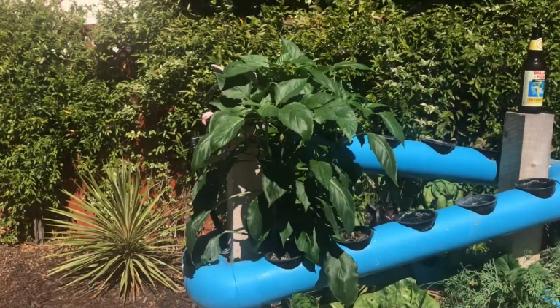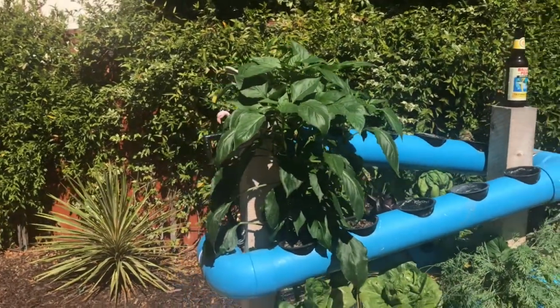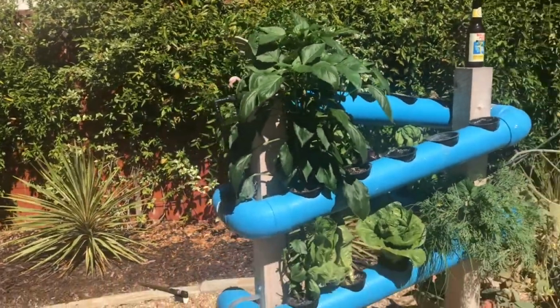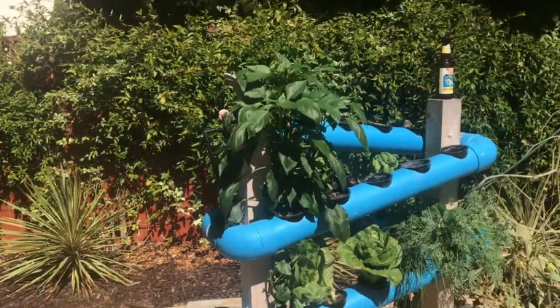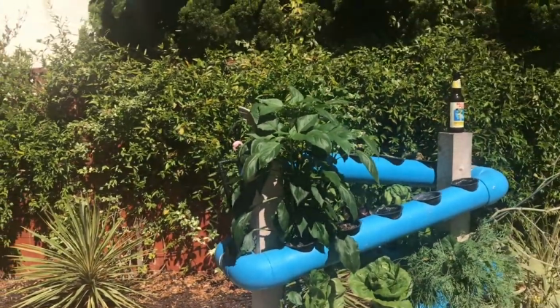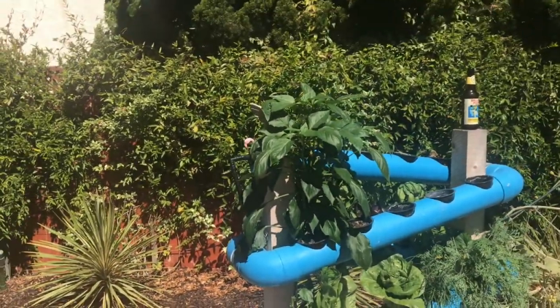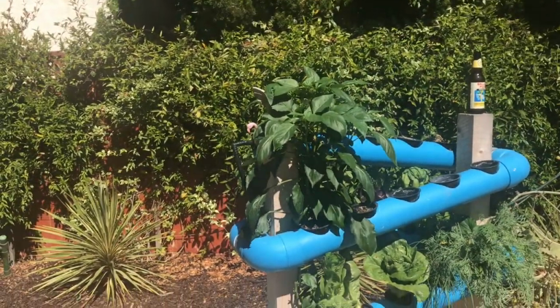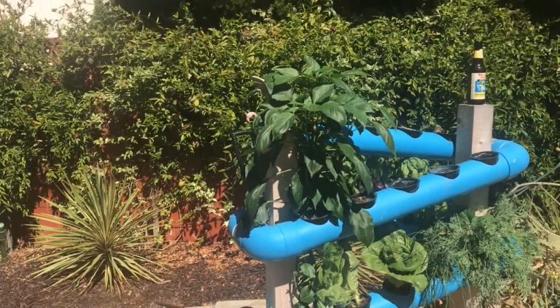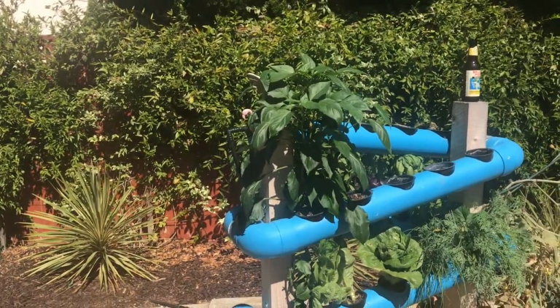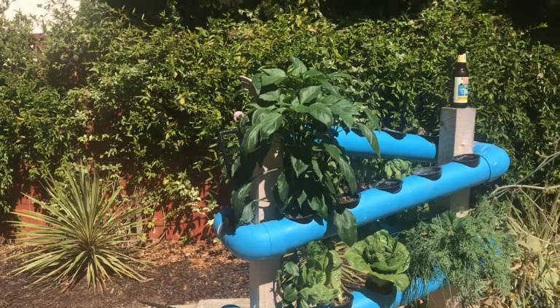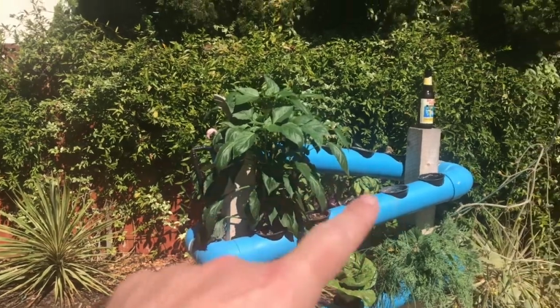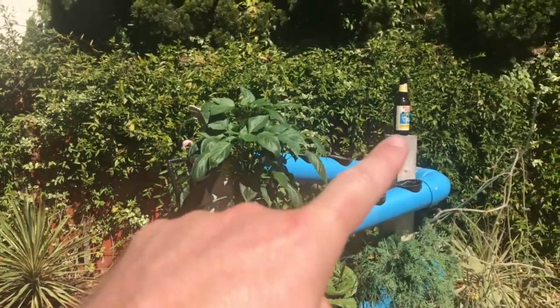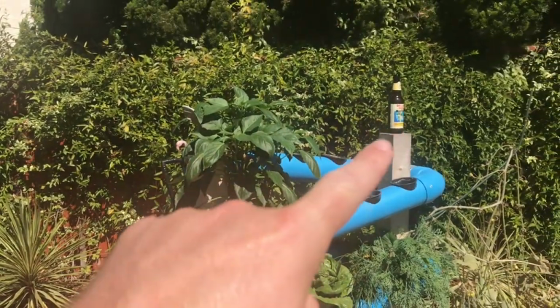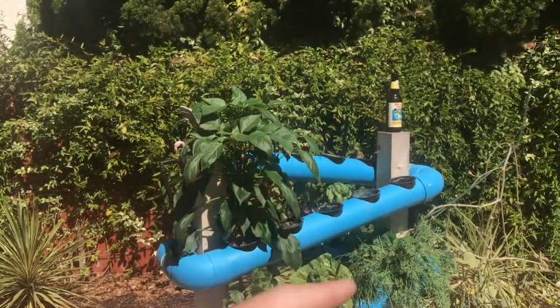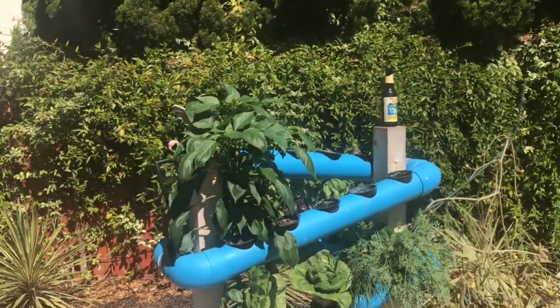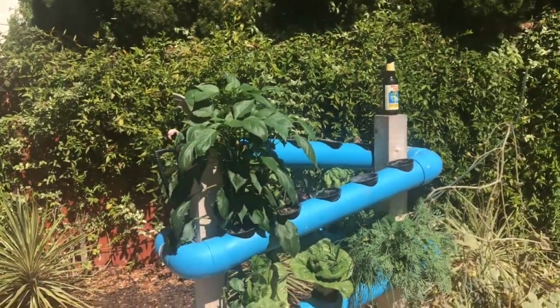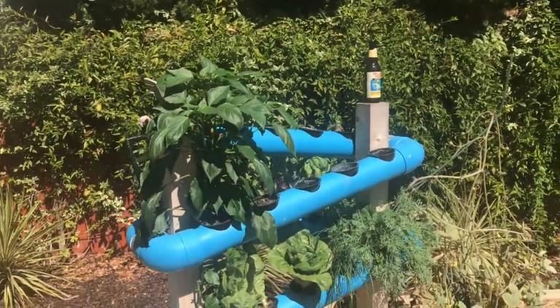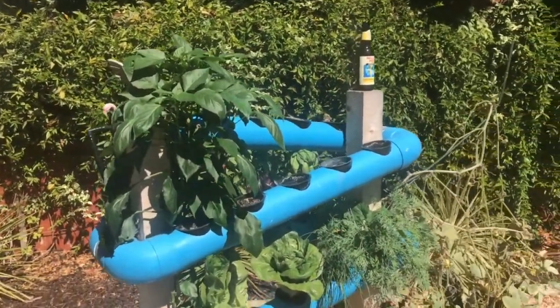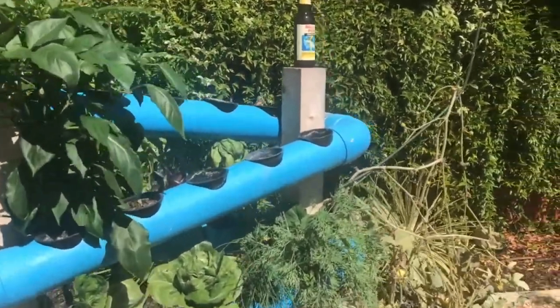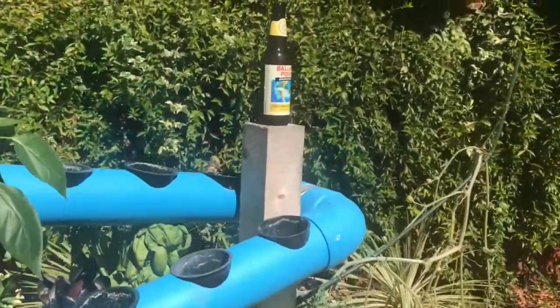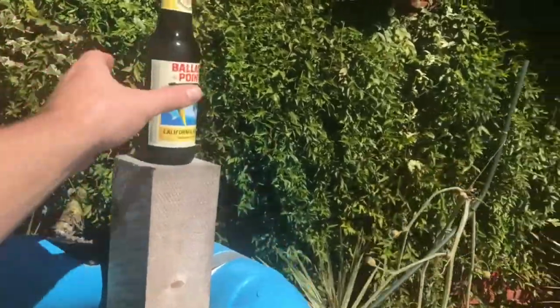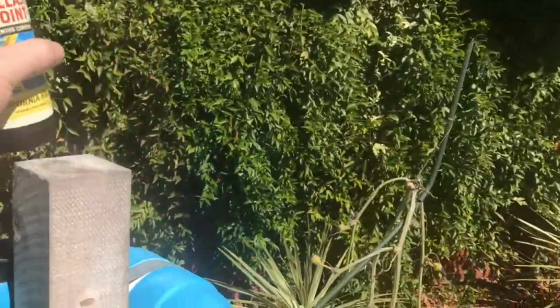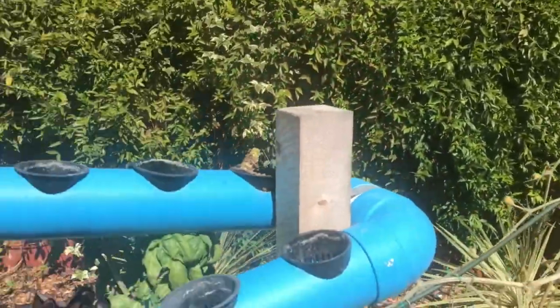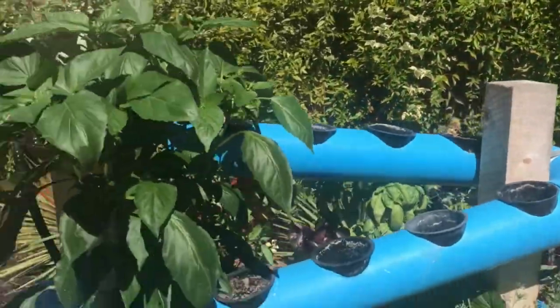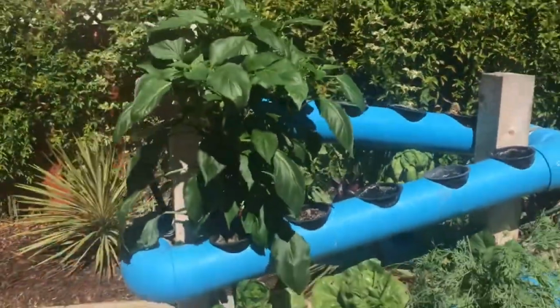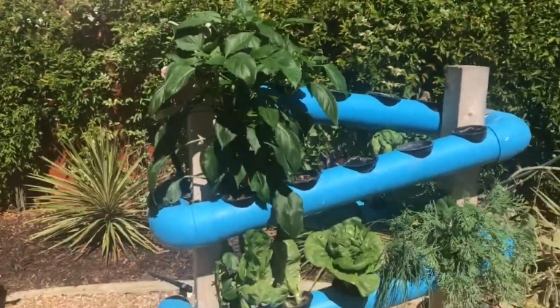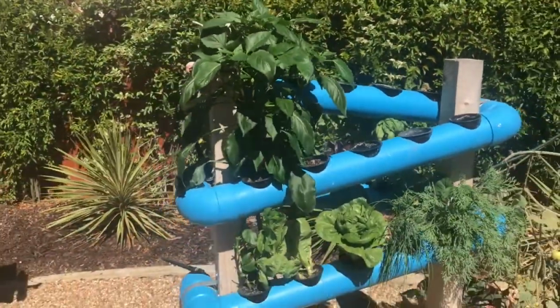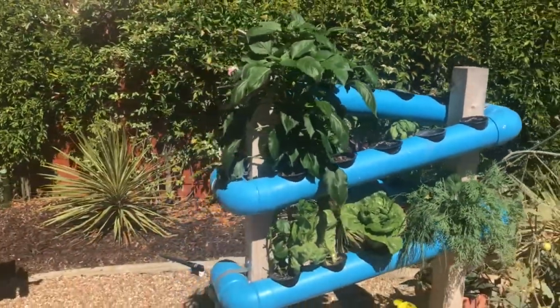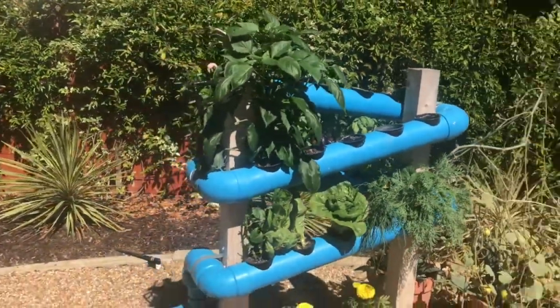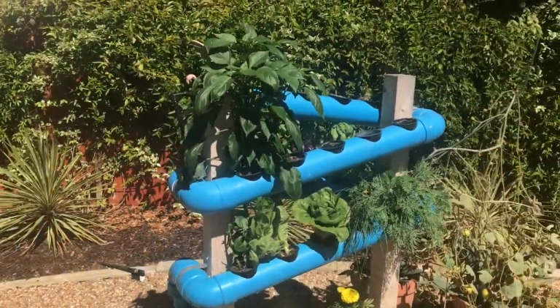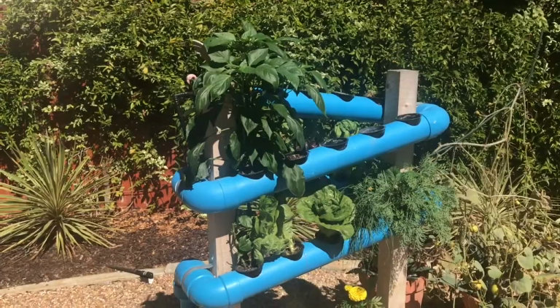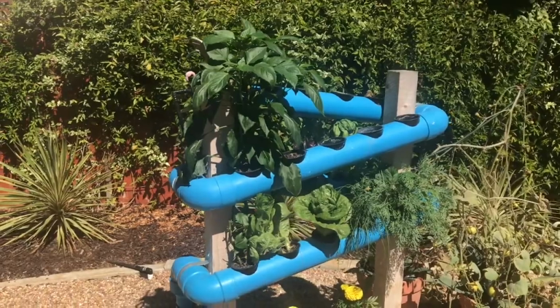Hey everybody, how's it going? It's Mark with Veg. It is scorching hot today — hence the beer that I didn't take out of the shot, but that's okay. I need some because it's really, really hot. Hopefully you guys are having a good weekend, or had a good weekend, depending on when this video comes out.